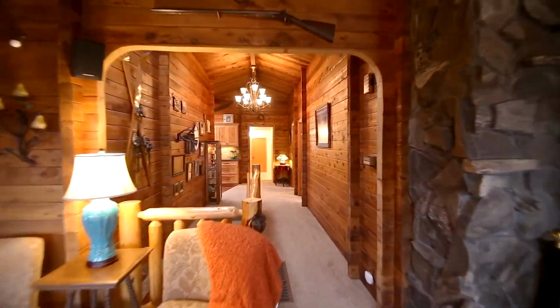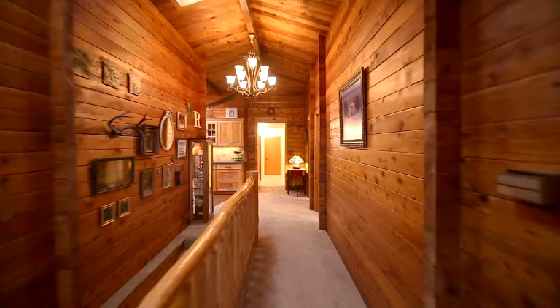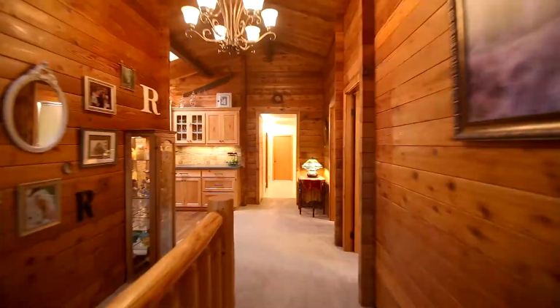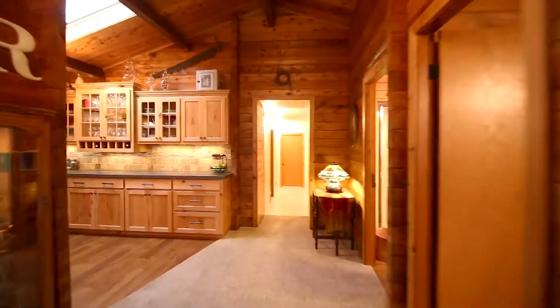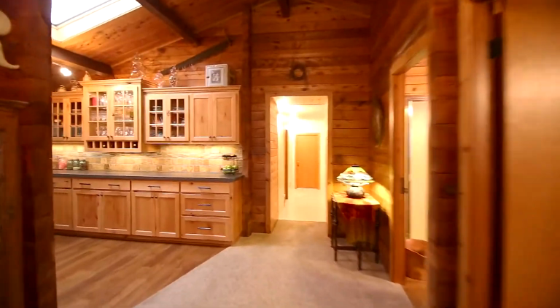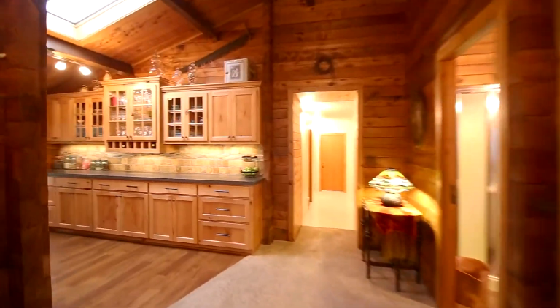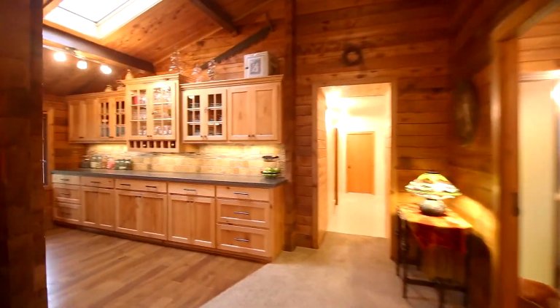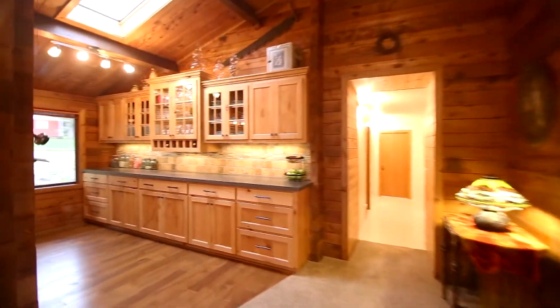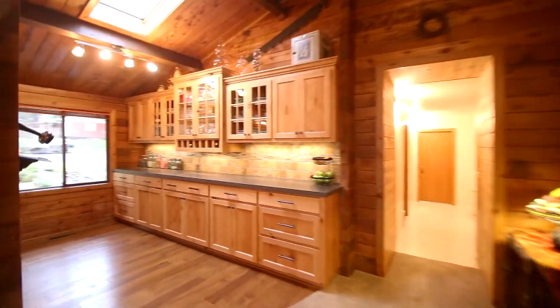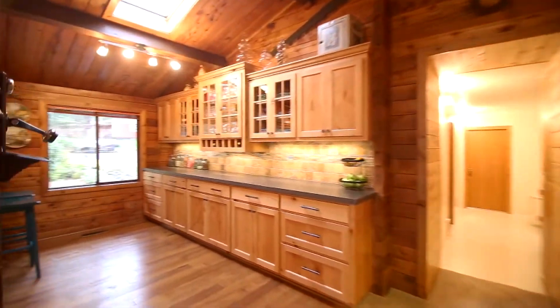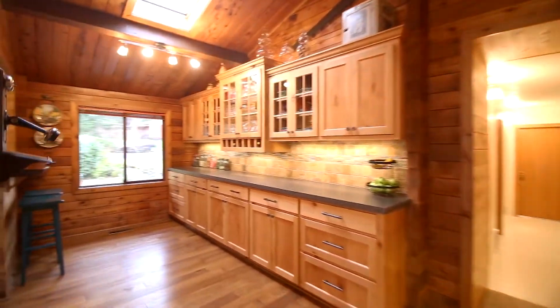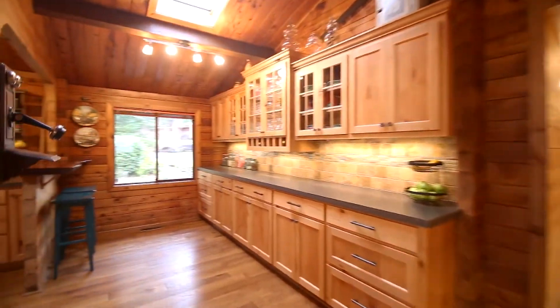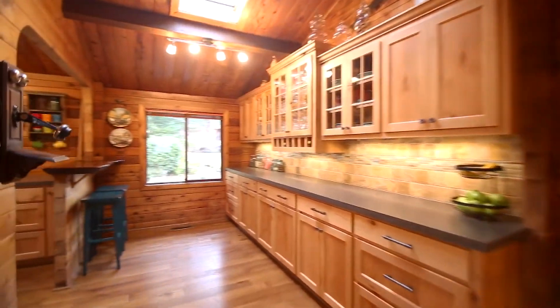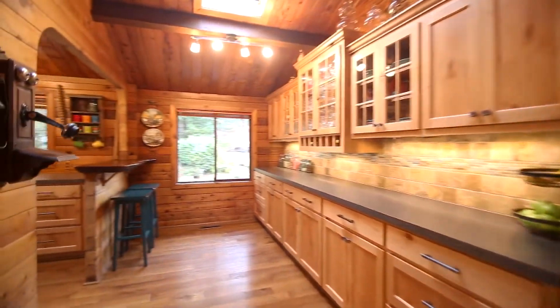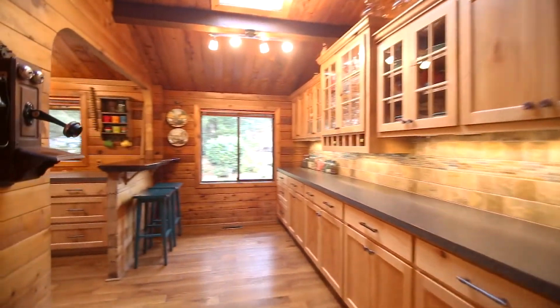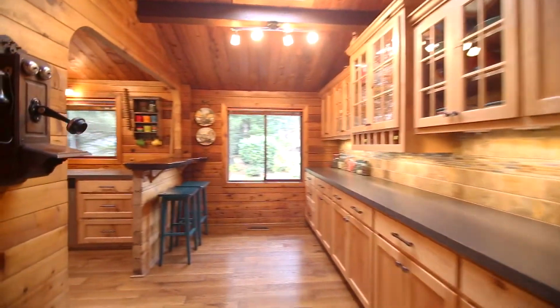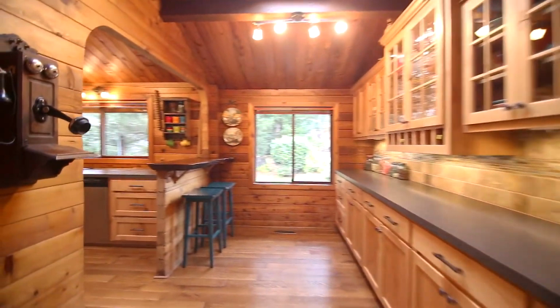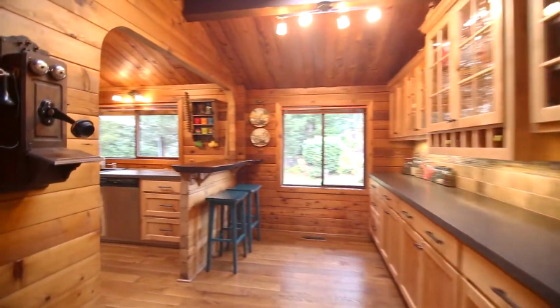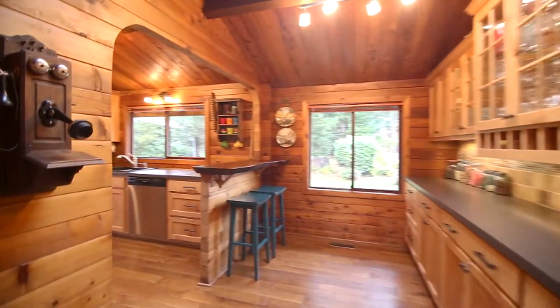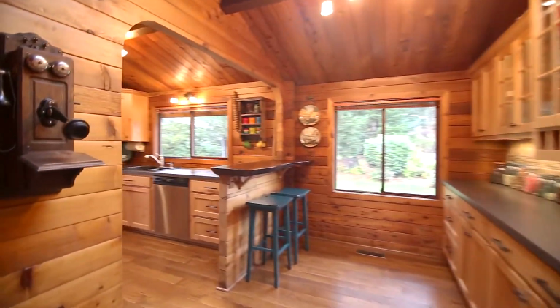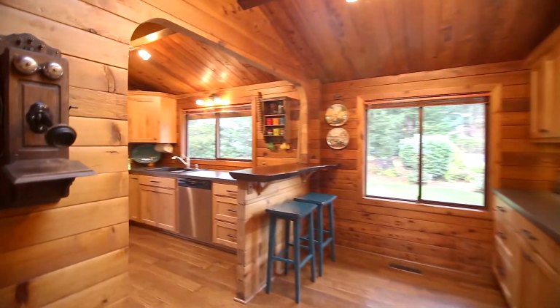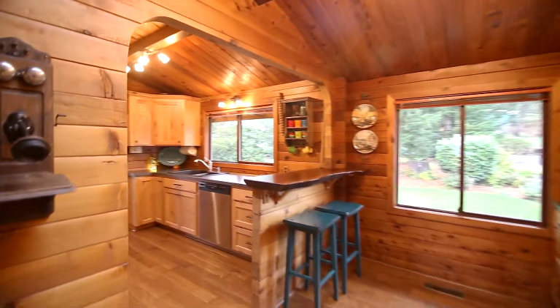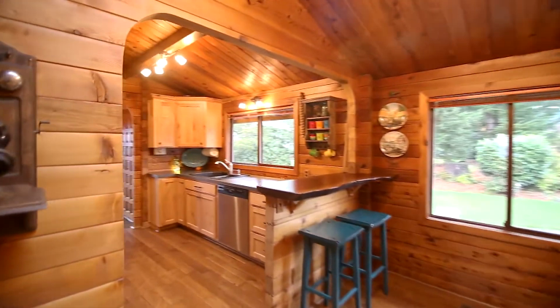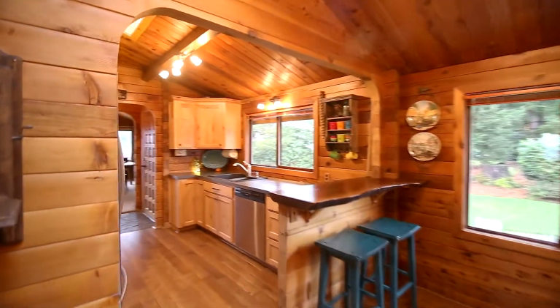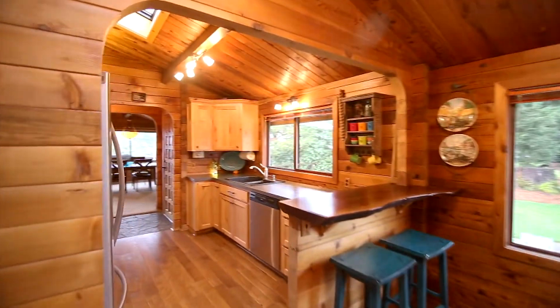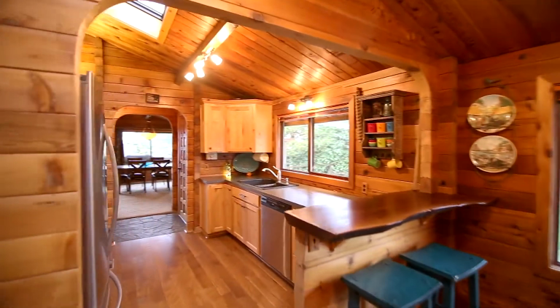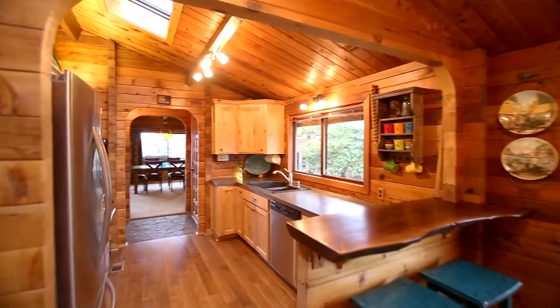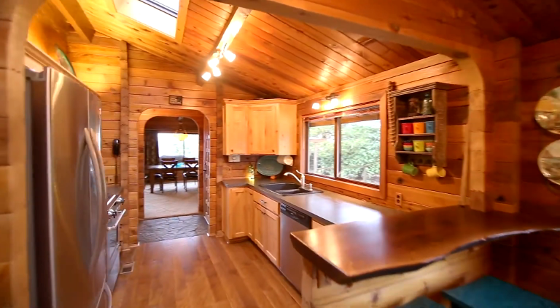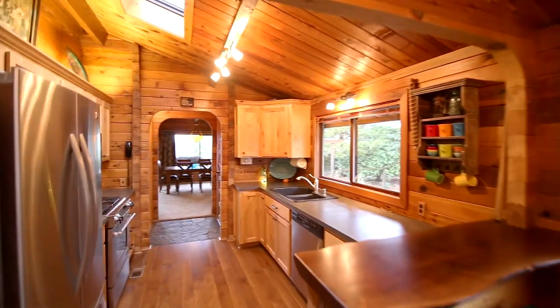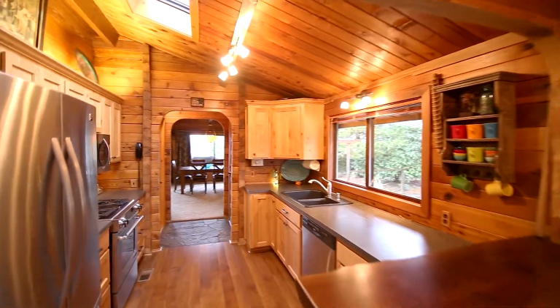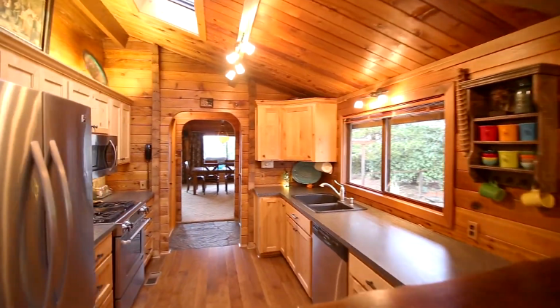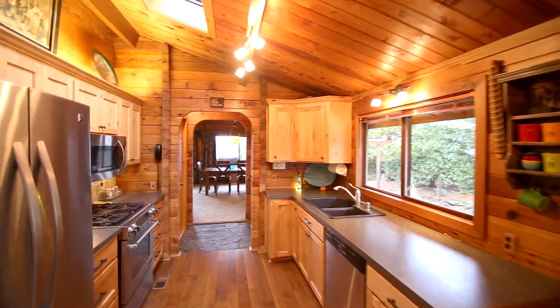The updated kitchen features knotty alder cabinets, stainless appliances, a gas stove, custom lighting, and a bar topped with natural slab walnut.